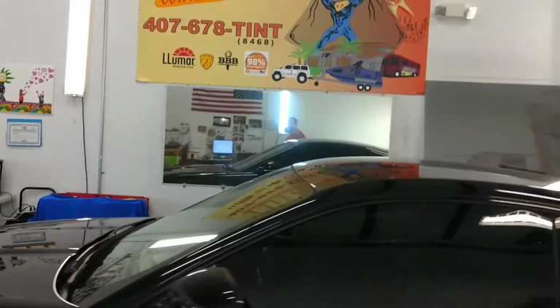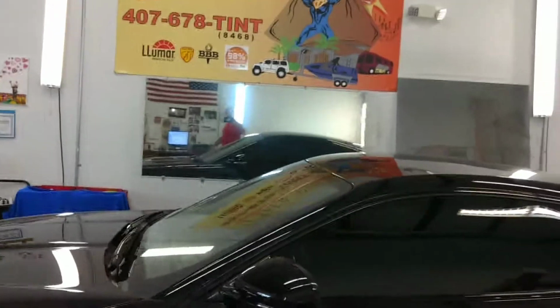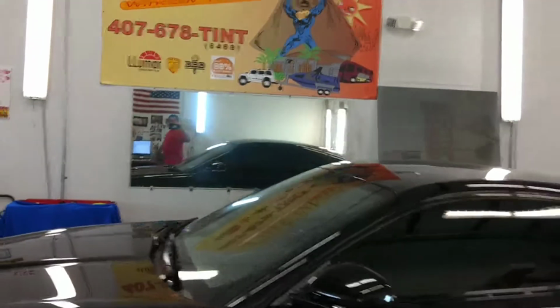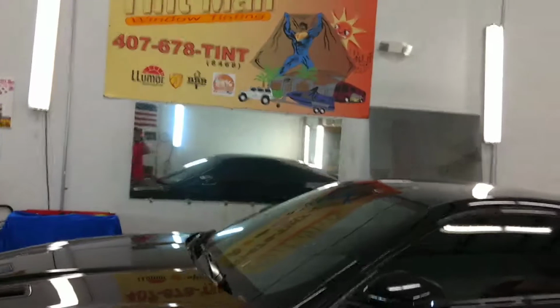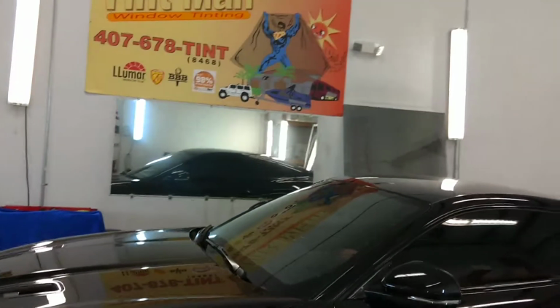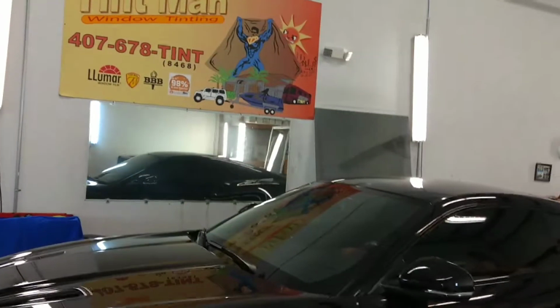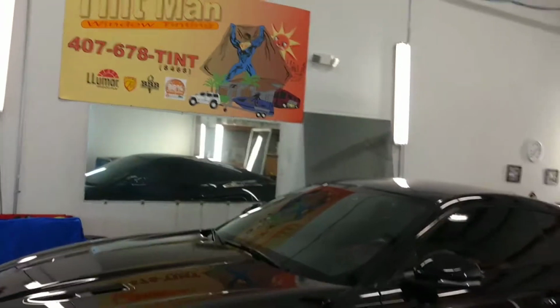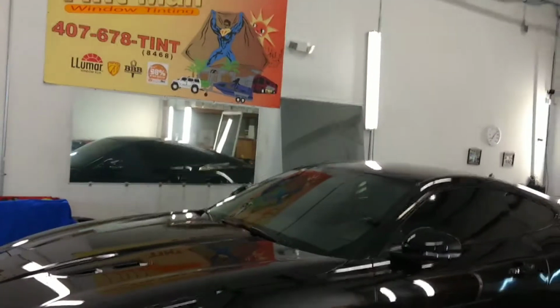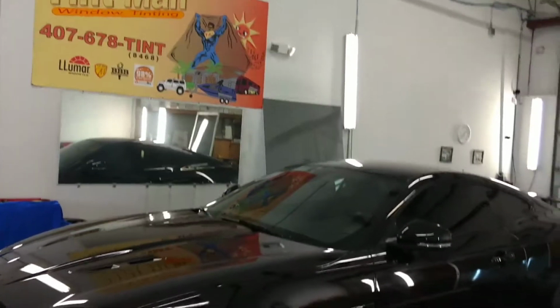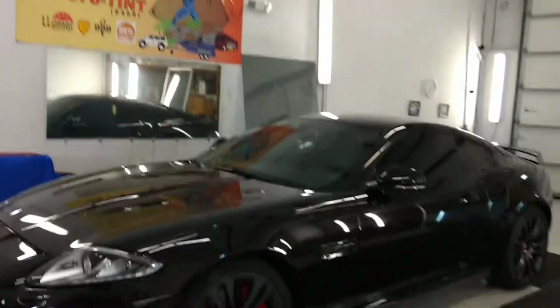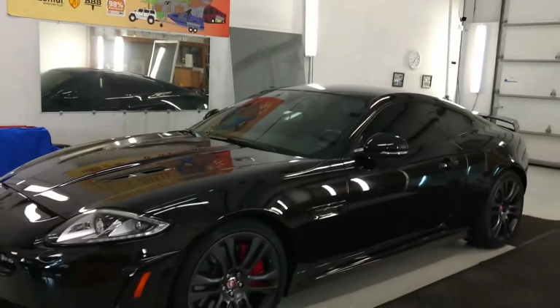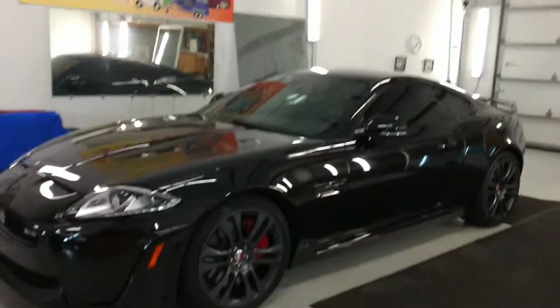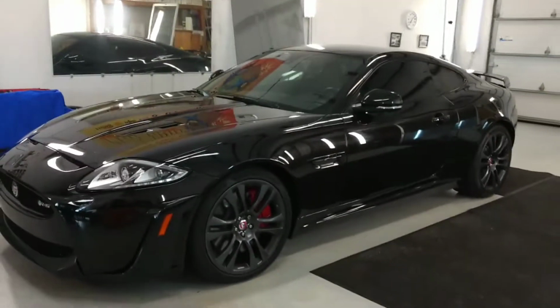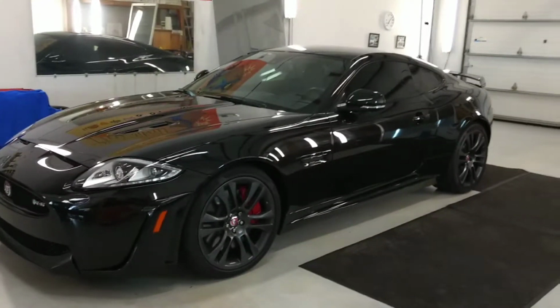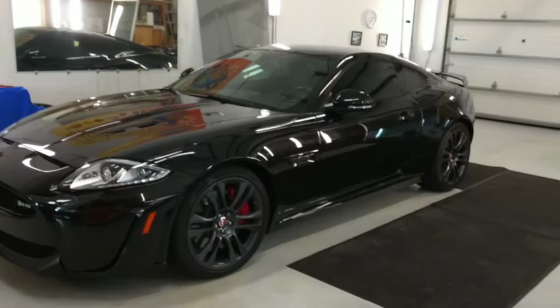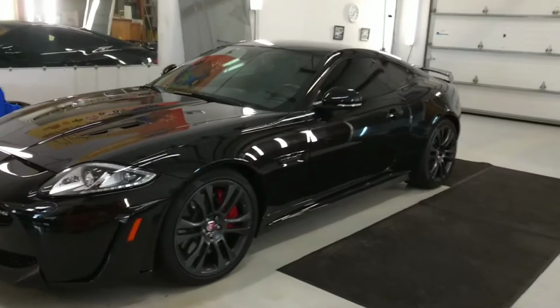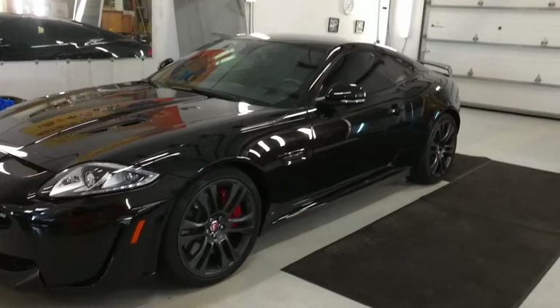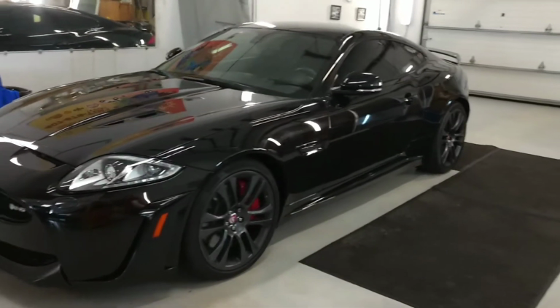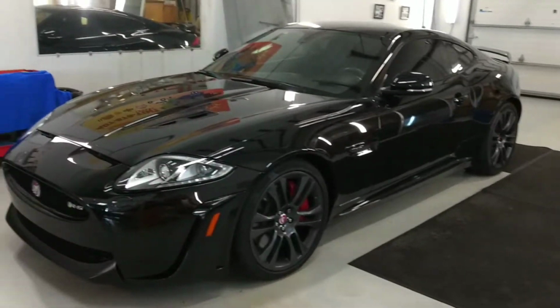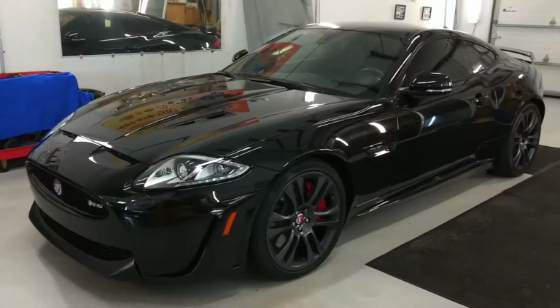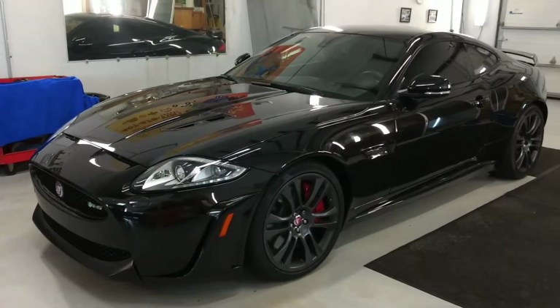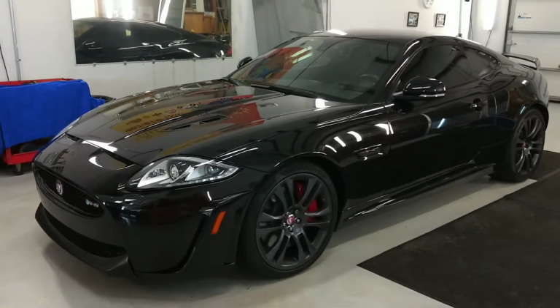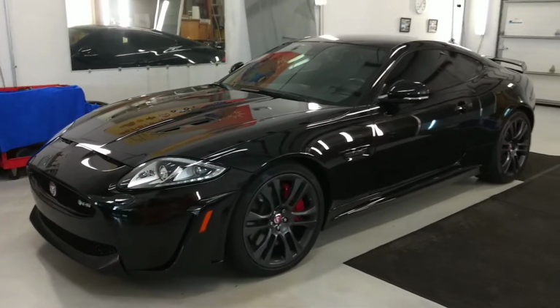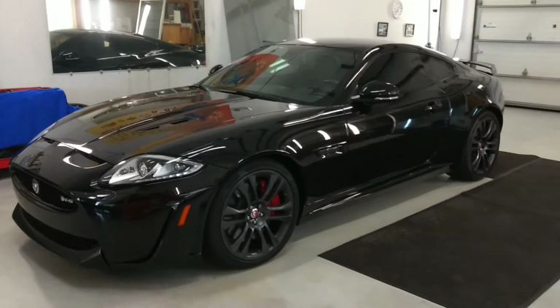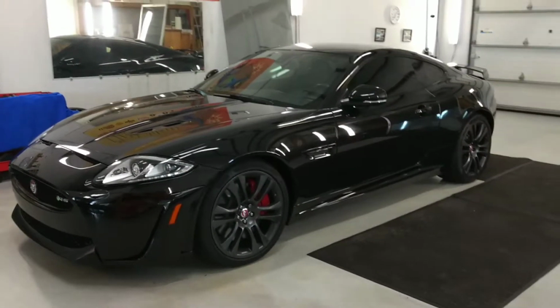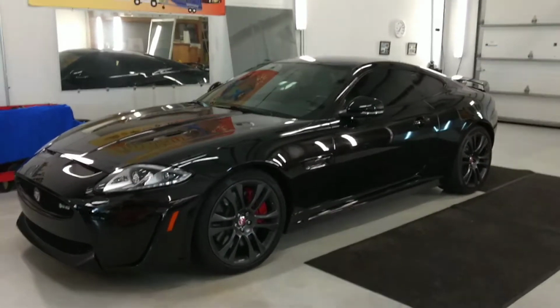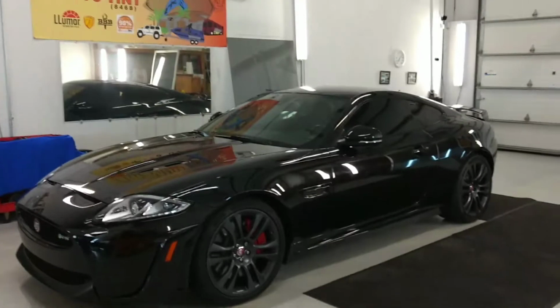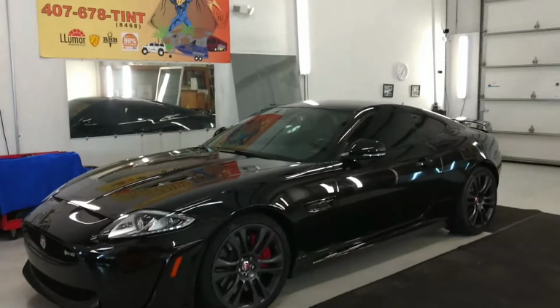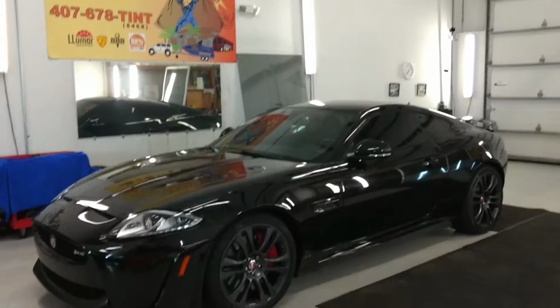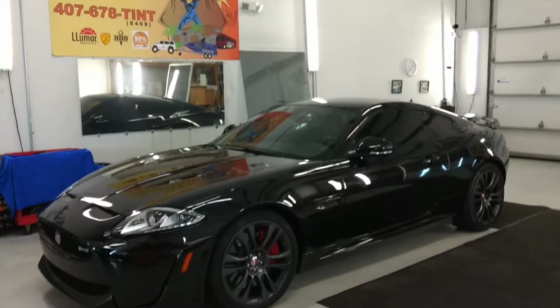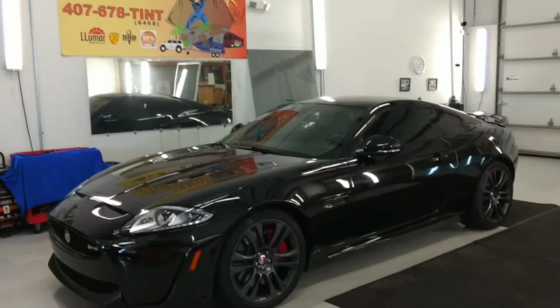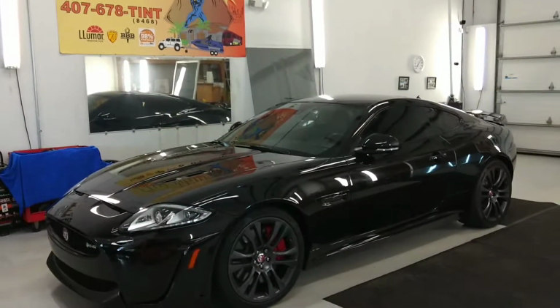You can learn more about our window tinting services at TentmanWindowTinting.com, or you can call us at 407-678-8468.